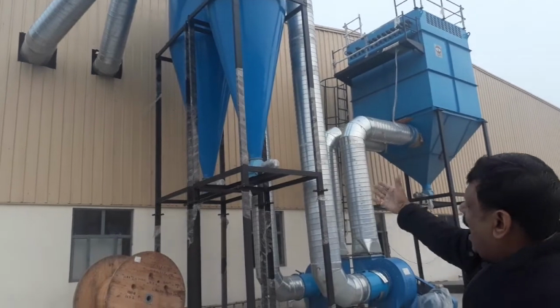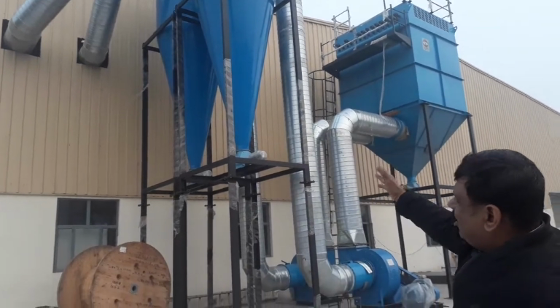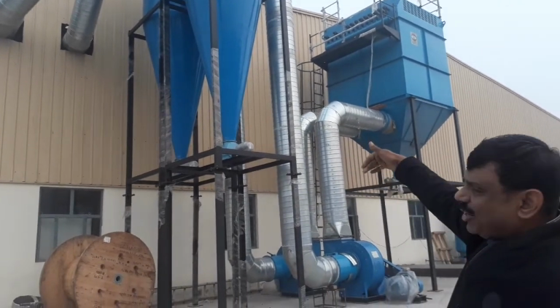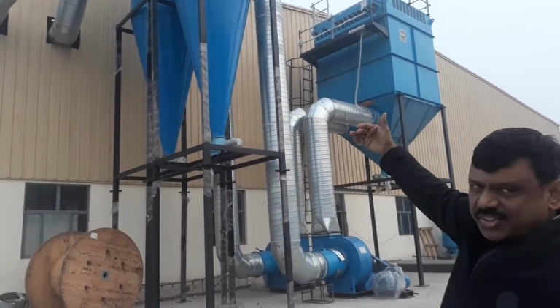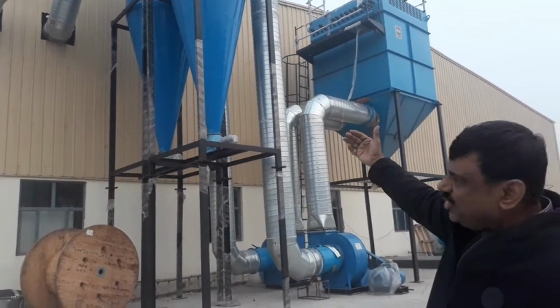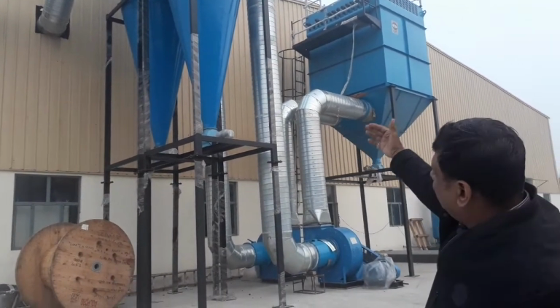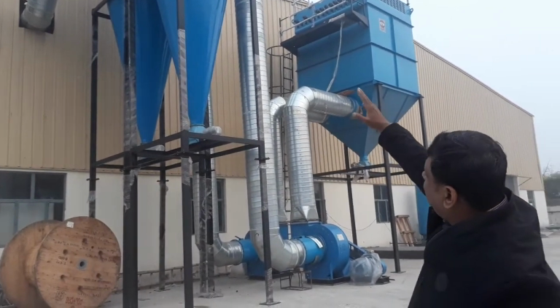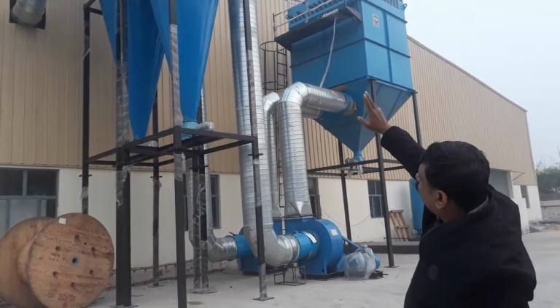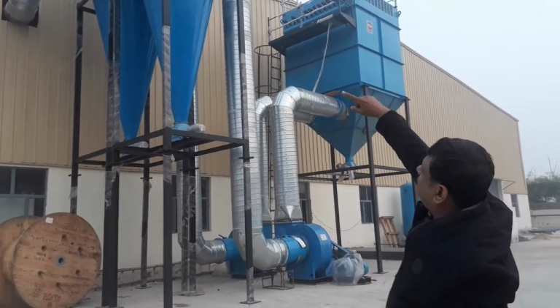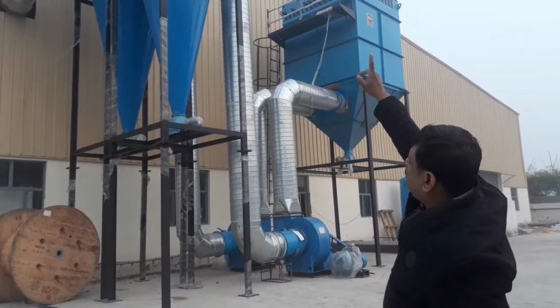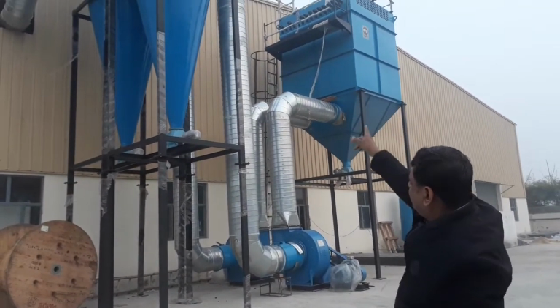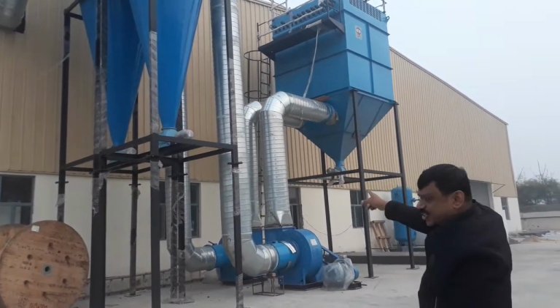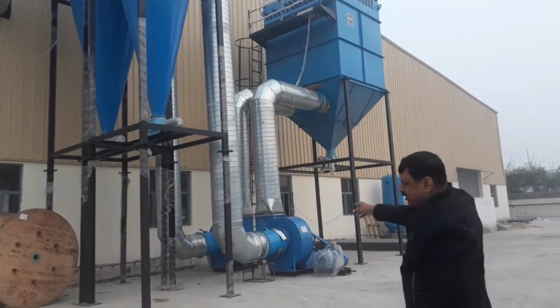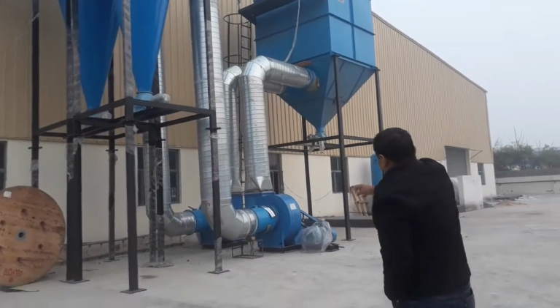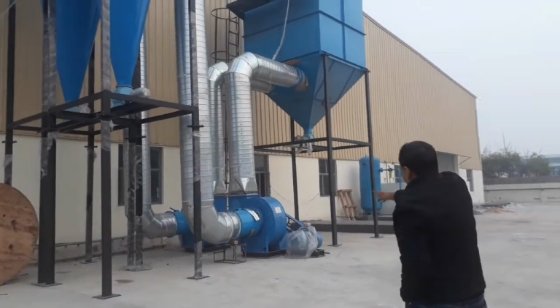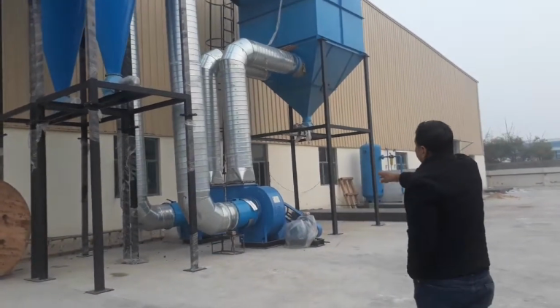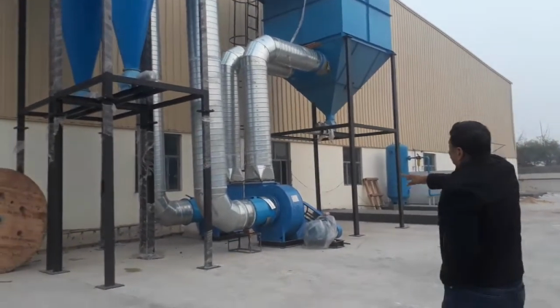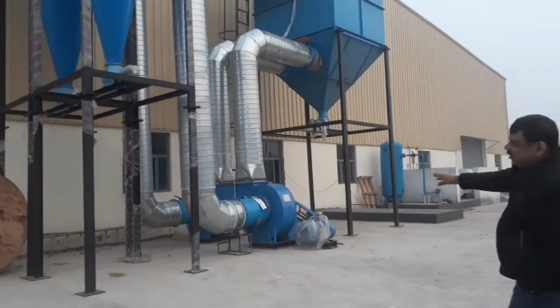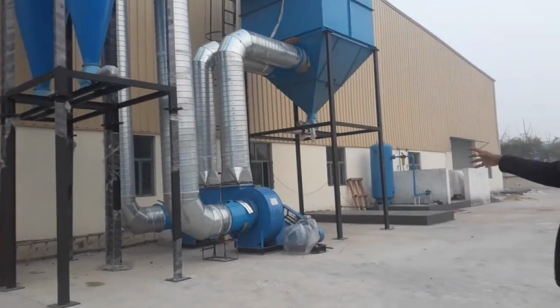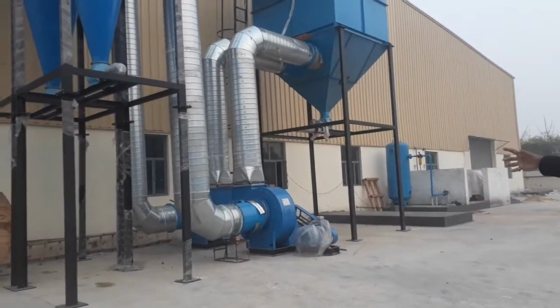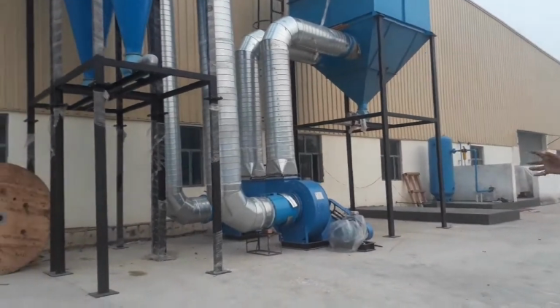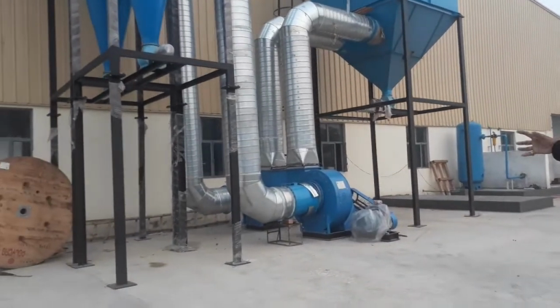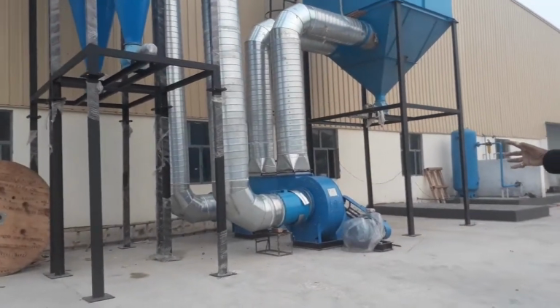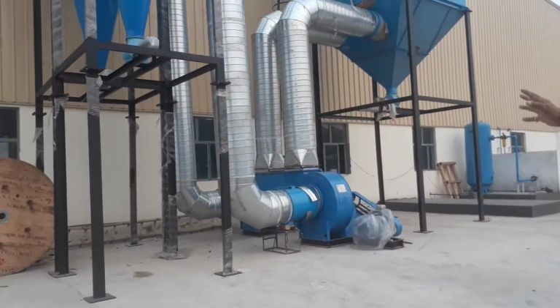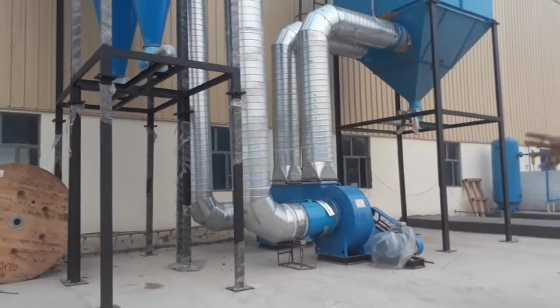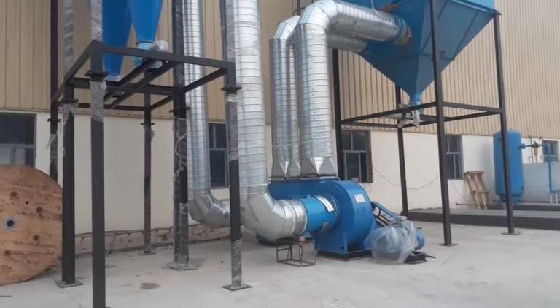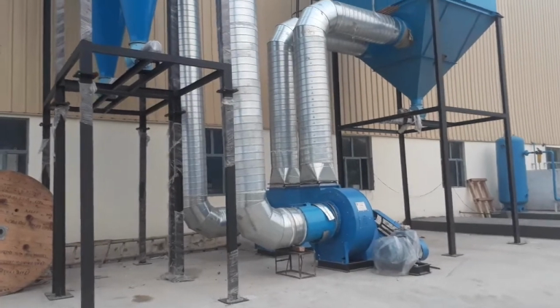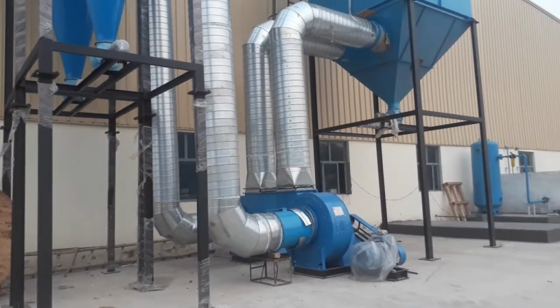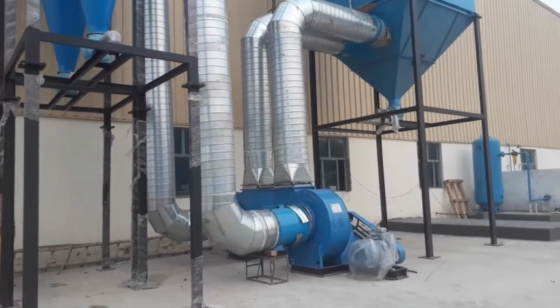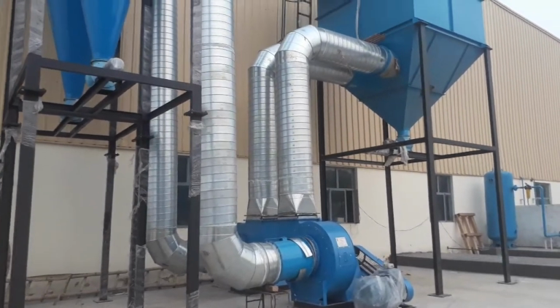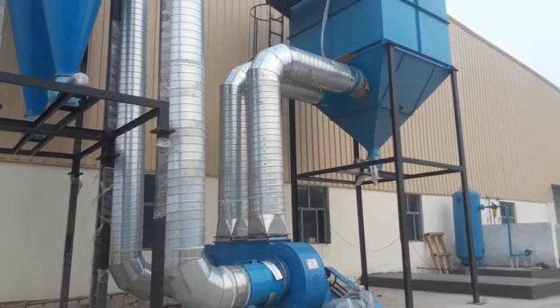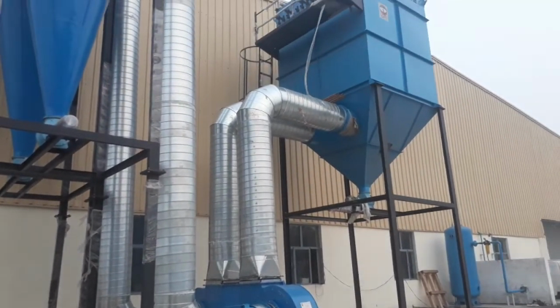And the finer dust particles will now come from the copper pipe to the dust collector, where the fine dust will be collected into the pulse jet bag filter.